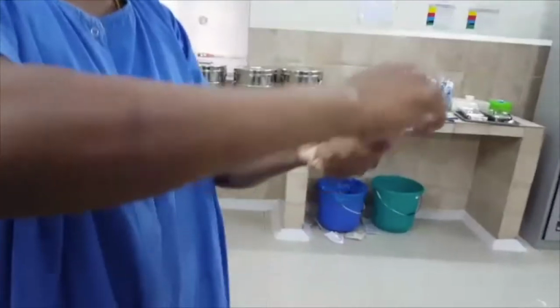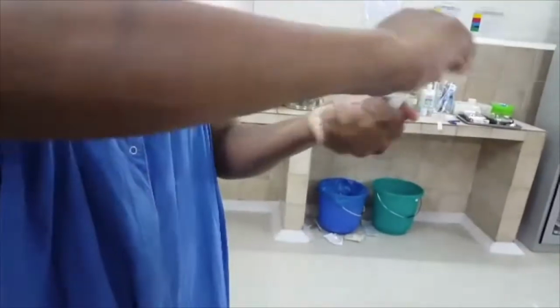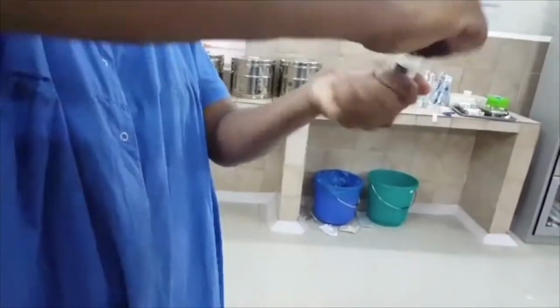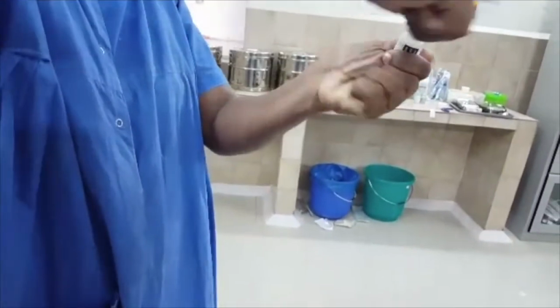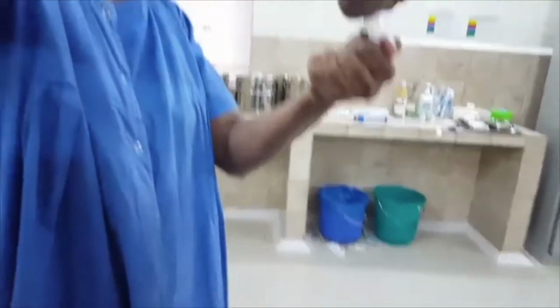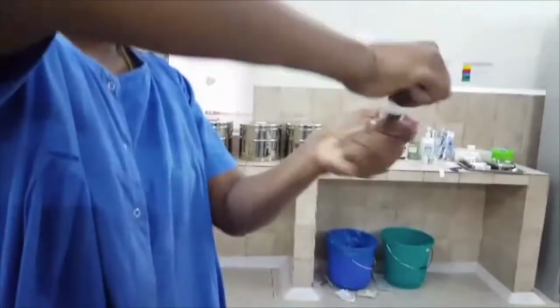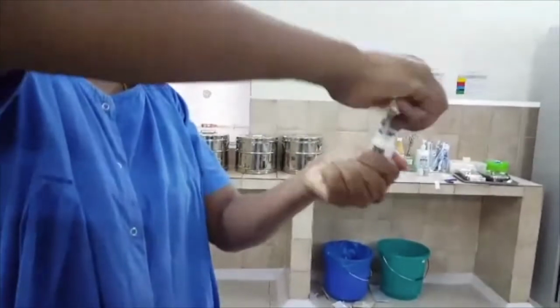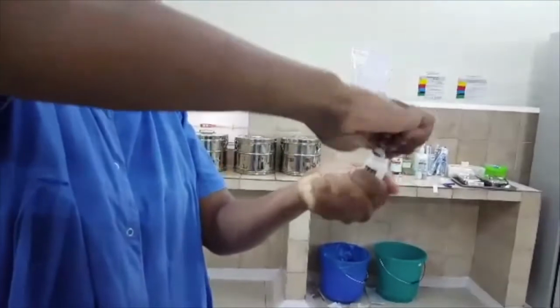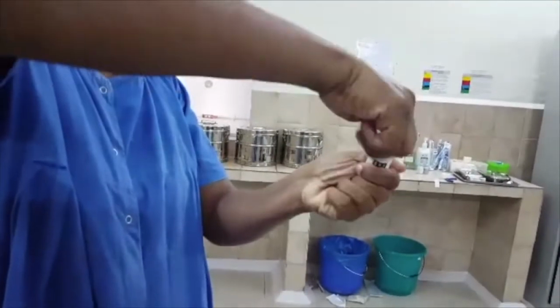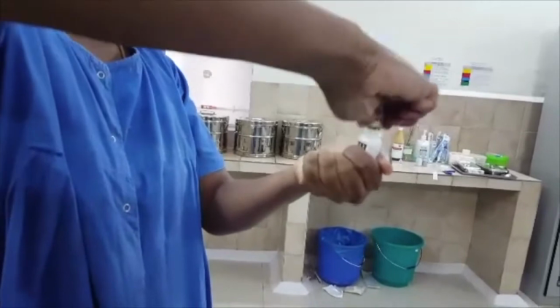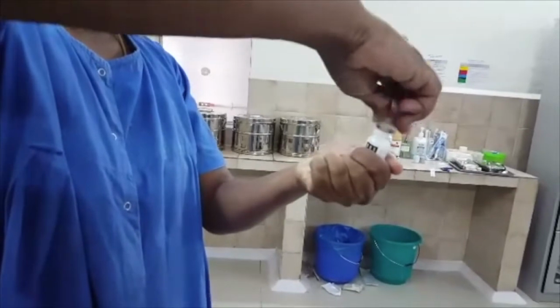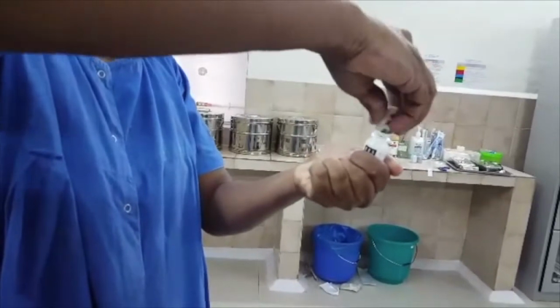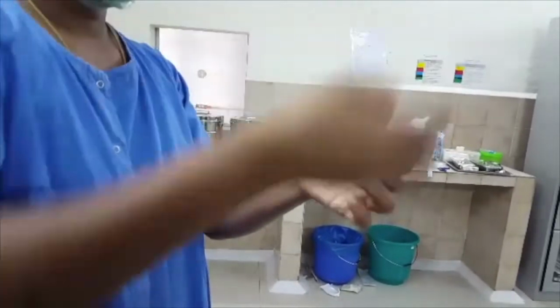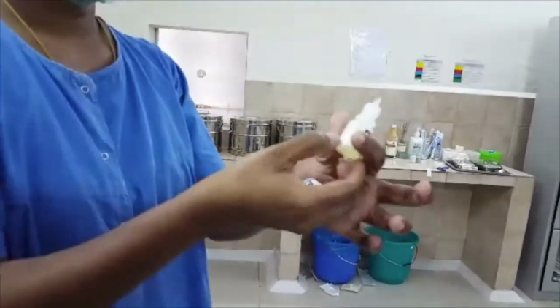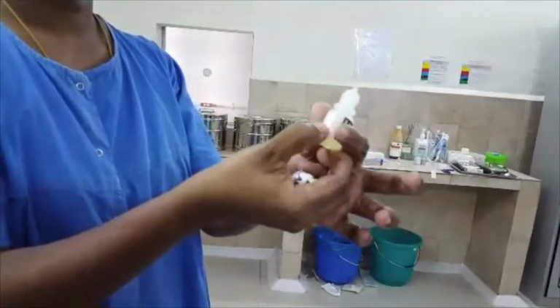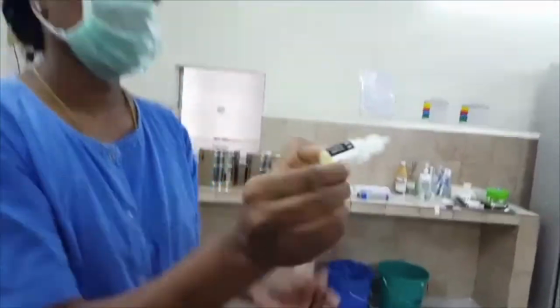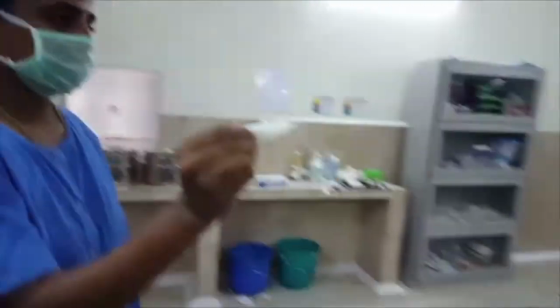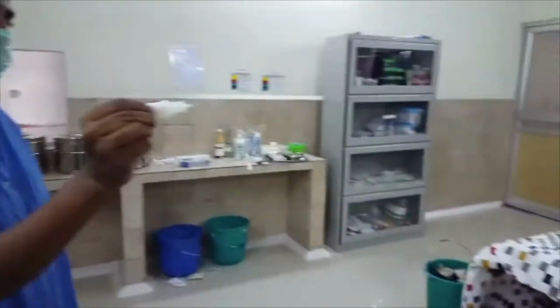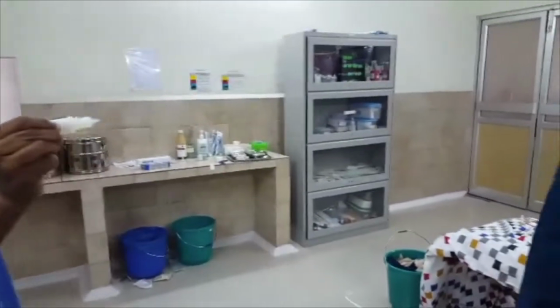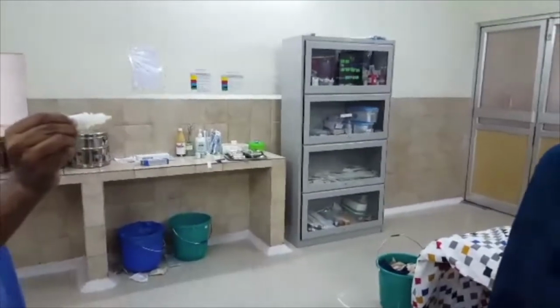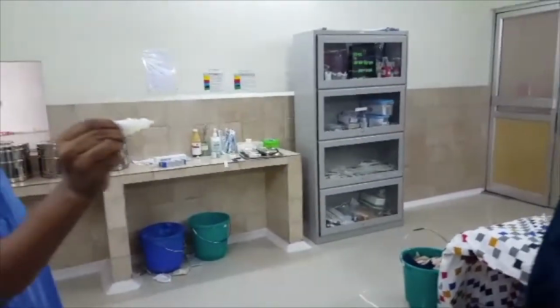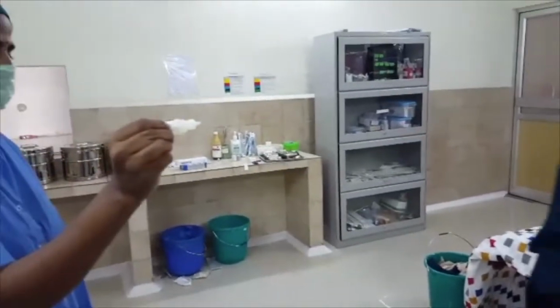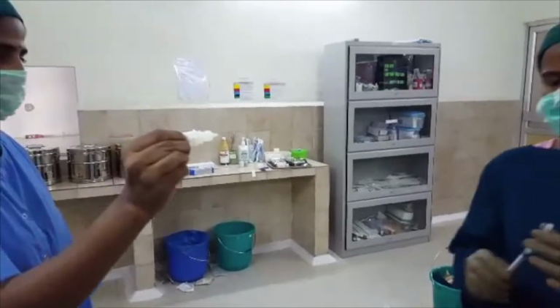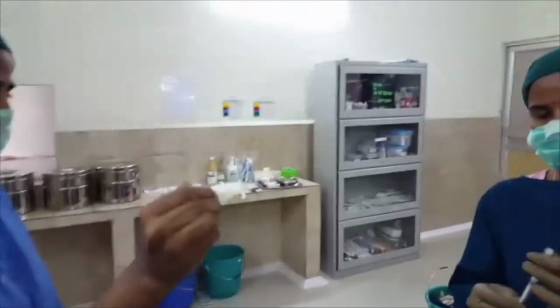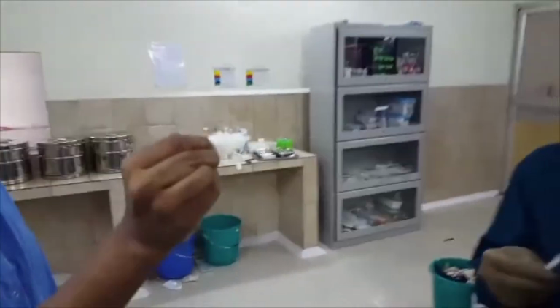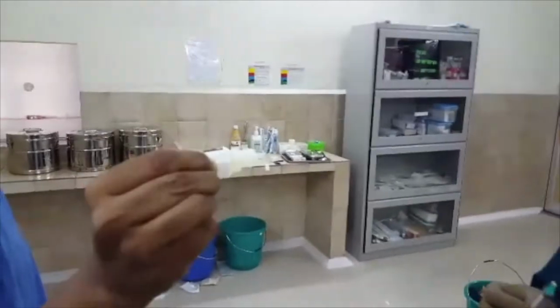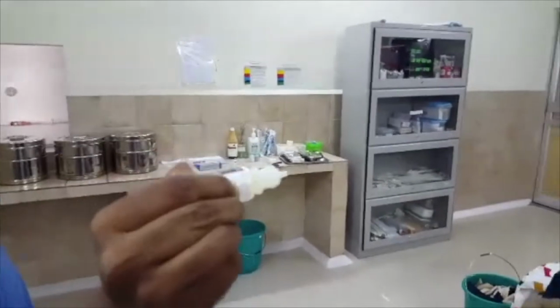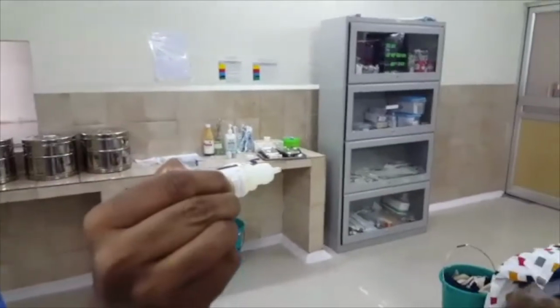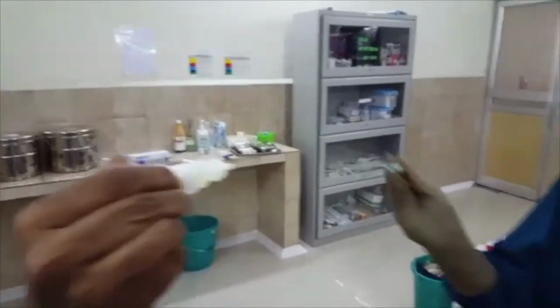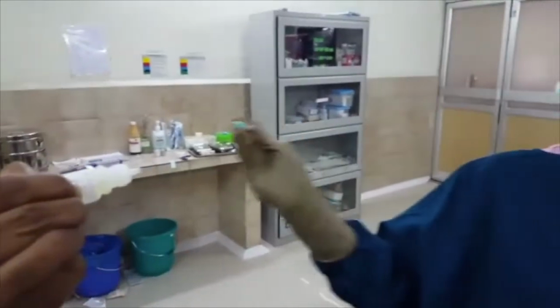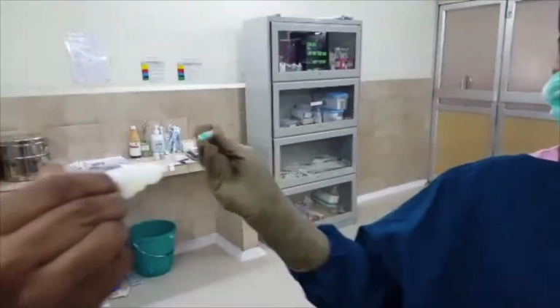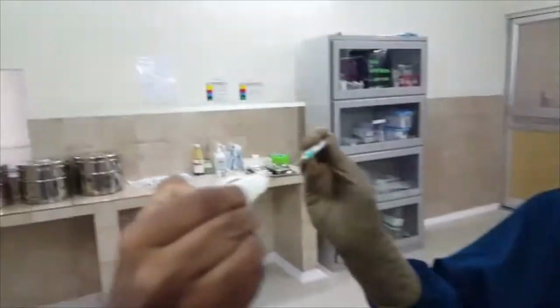The circulating nurse opens a fresh bottle of Alcon Vigamox, taking care not to touch the tip of the bottle, and she shows it to the scrubbers.